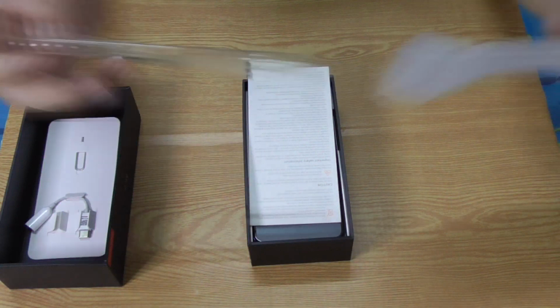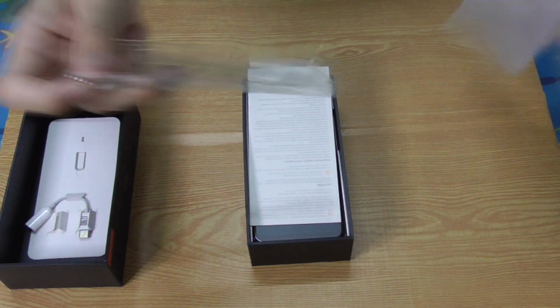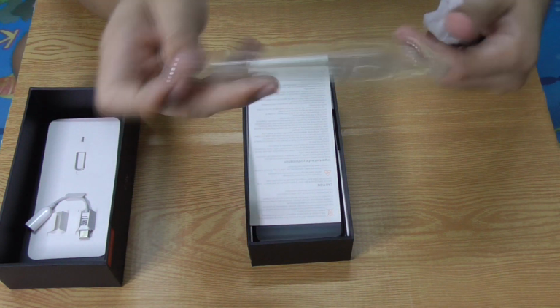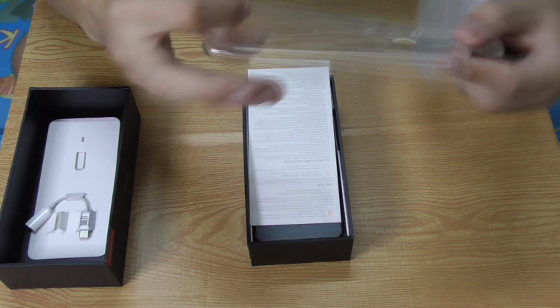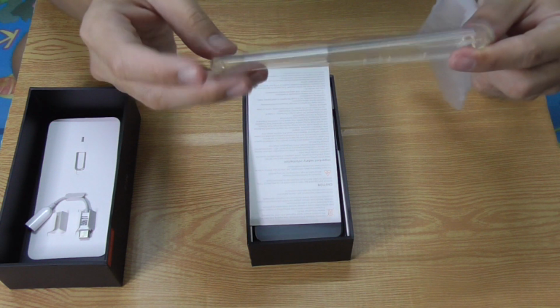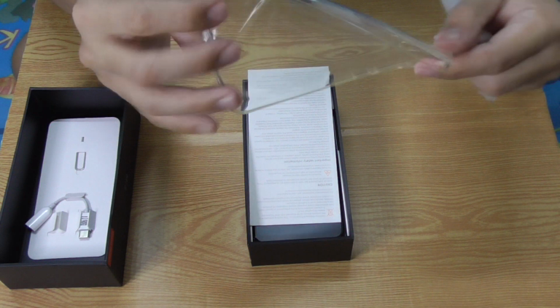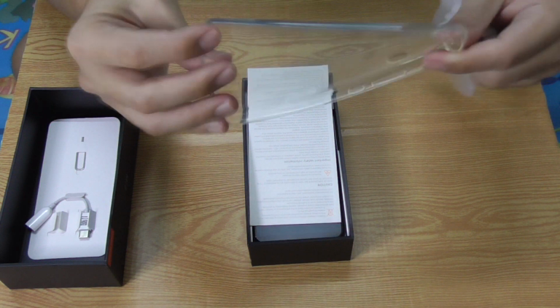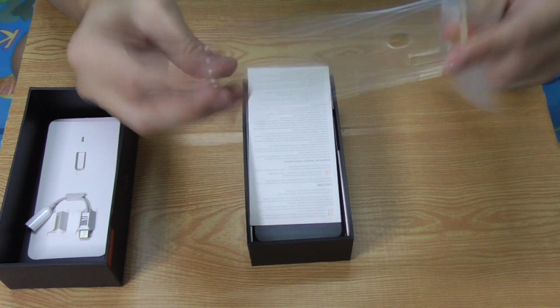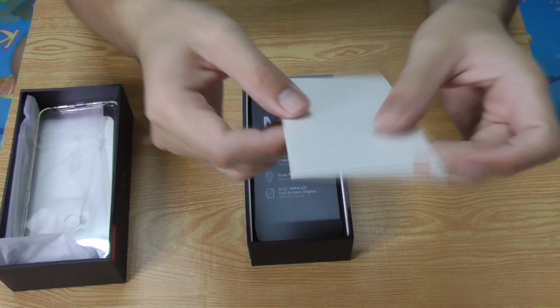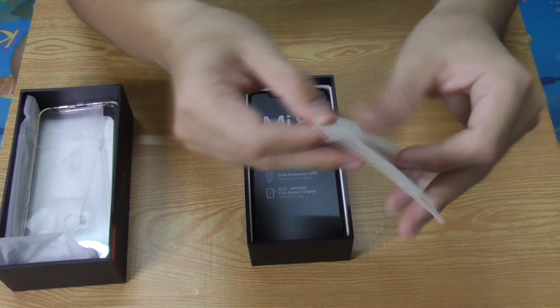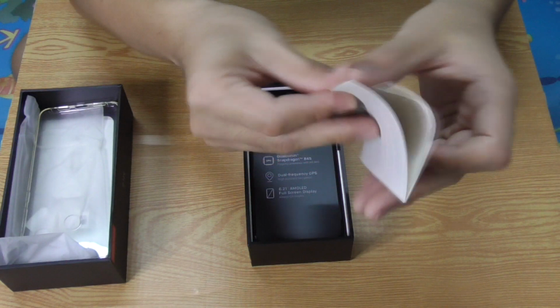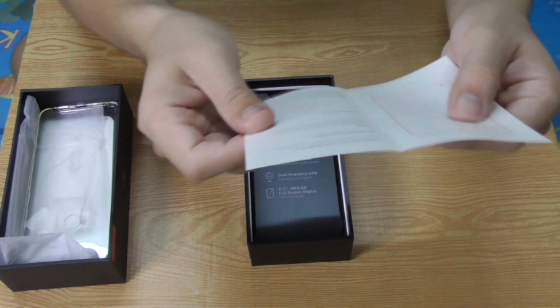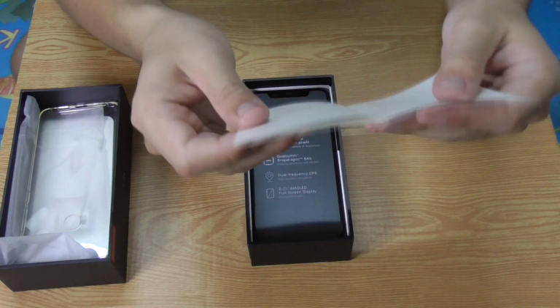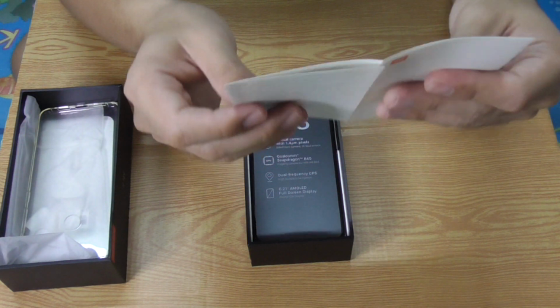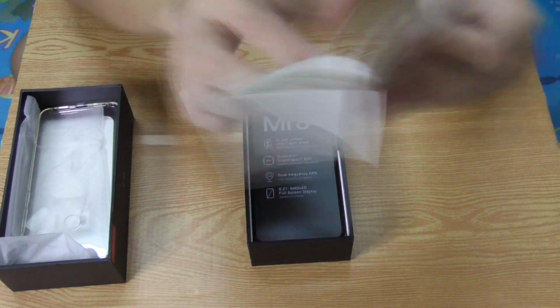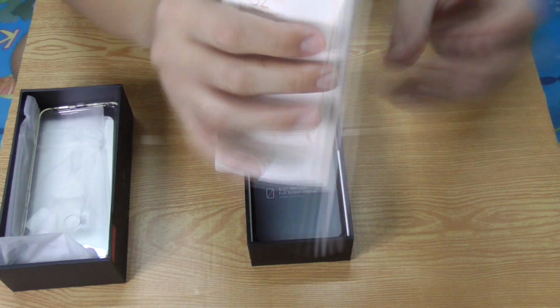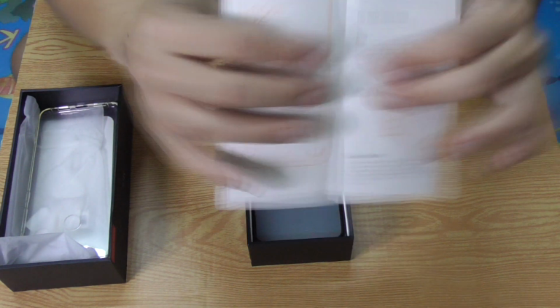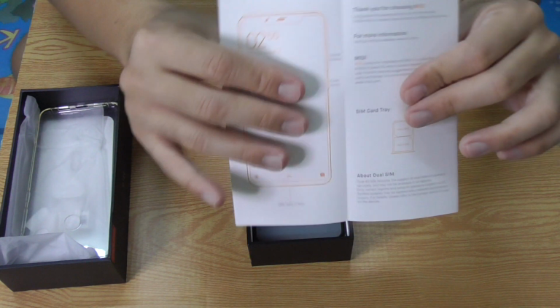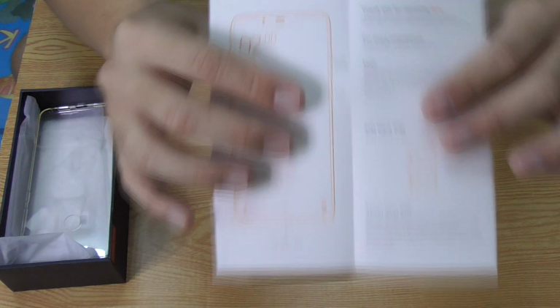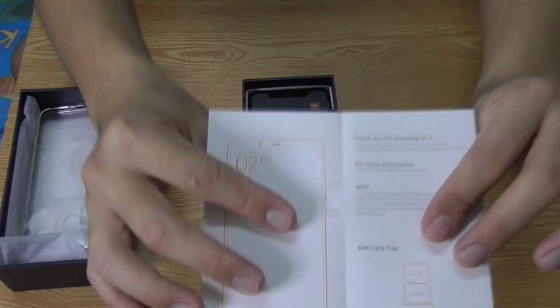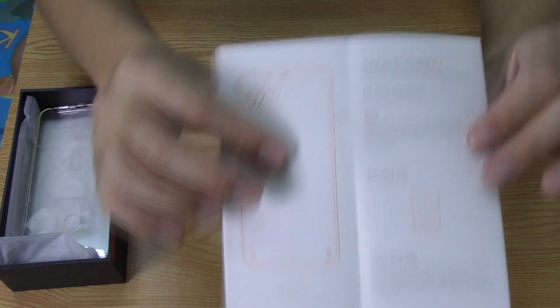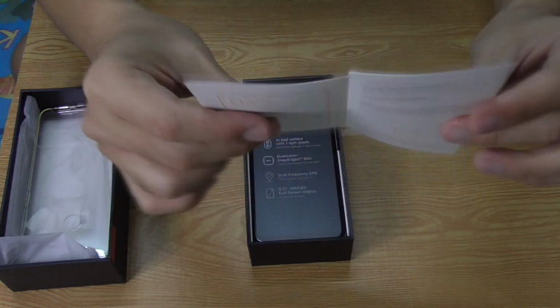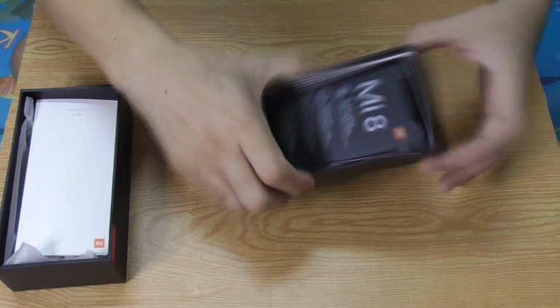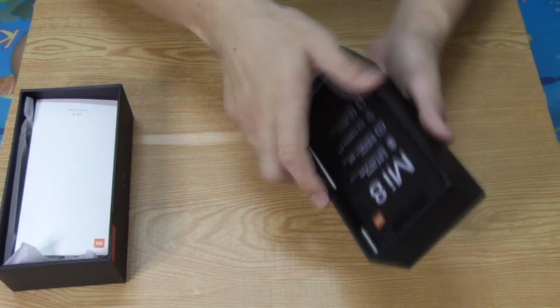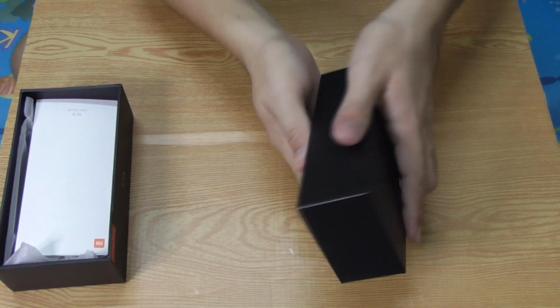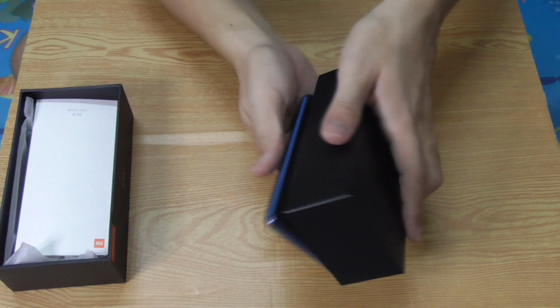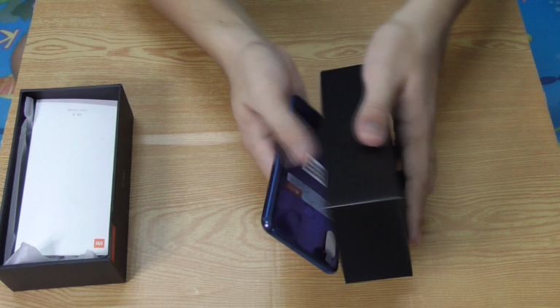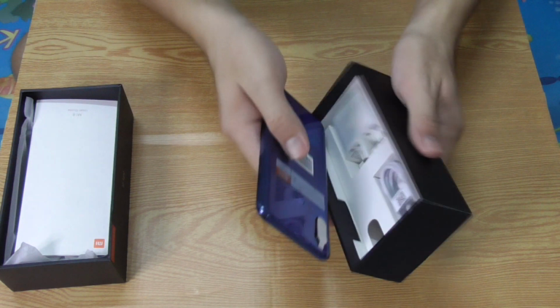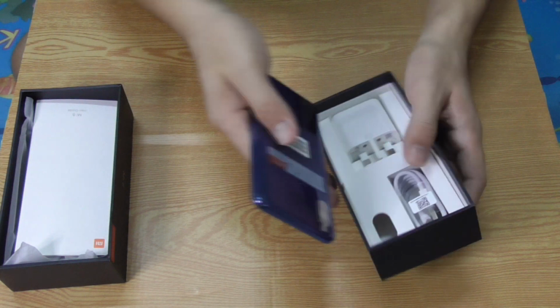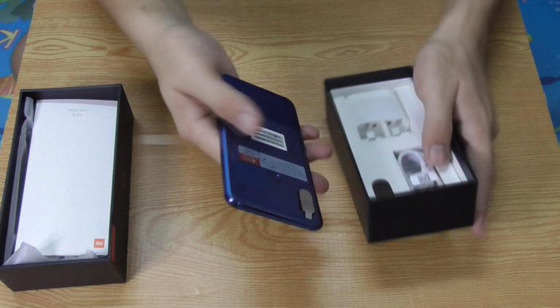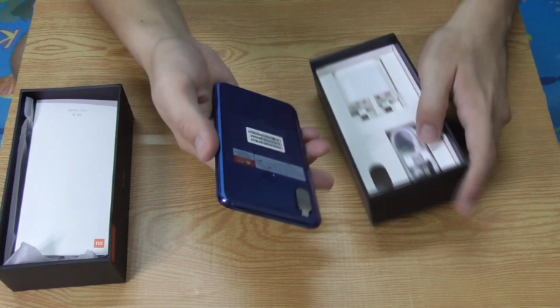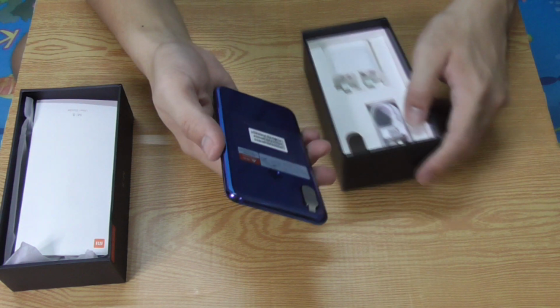There's also a clear TPU case, some documentation — the manual, I think — and the phone itself, the Mi 8.